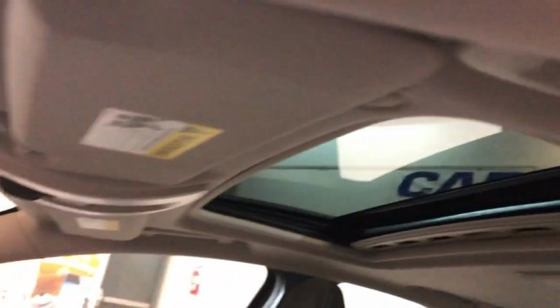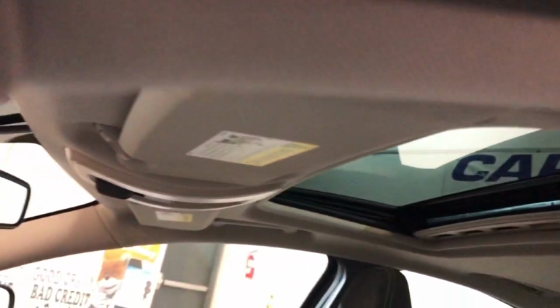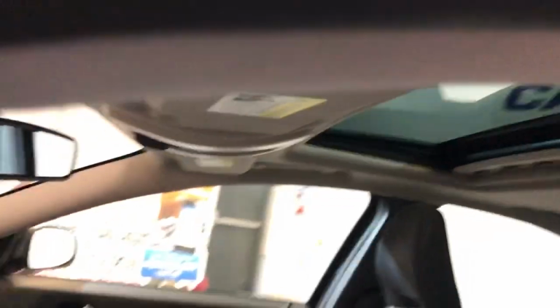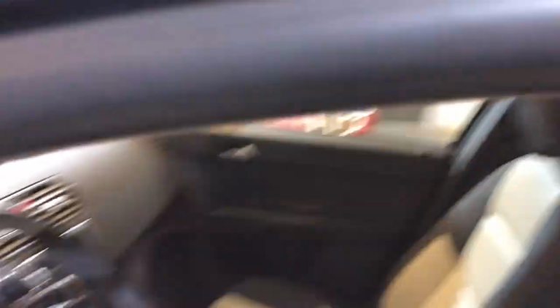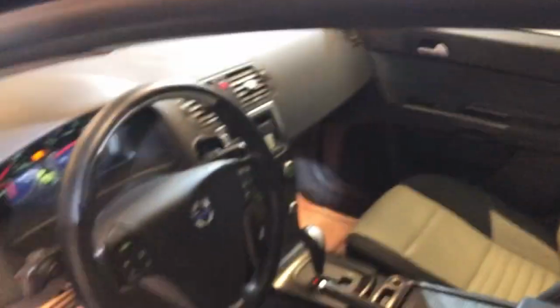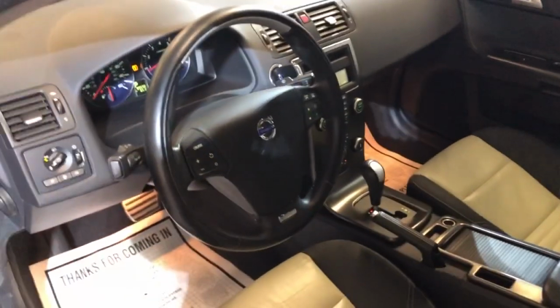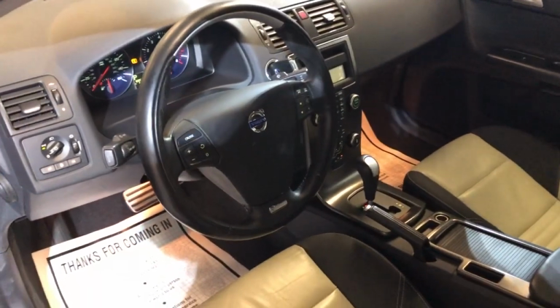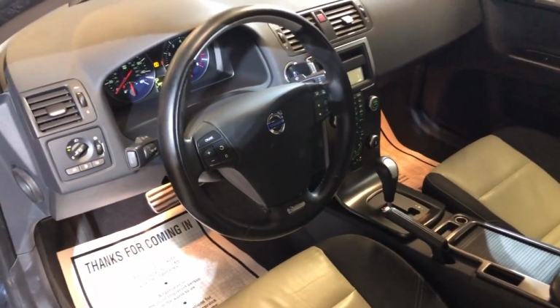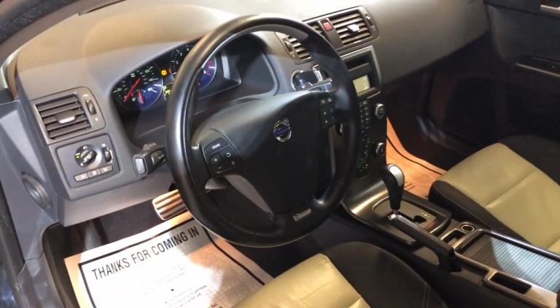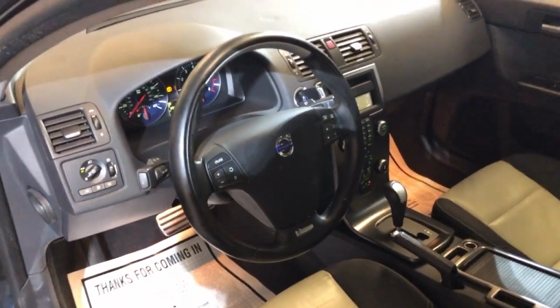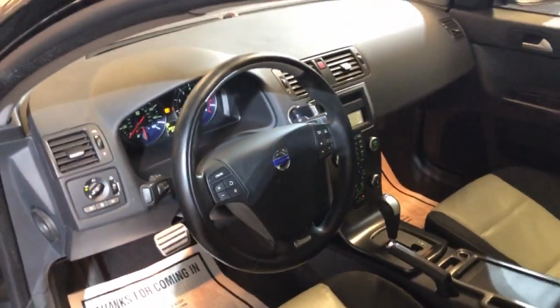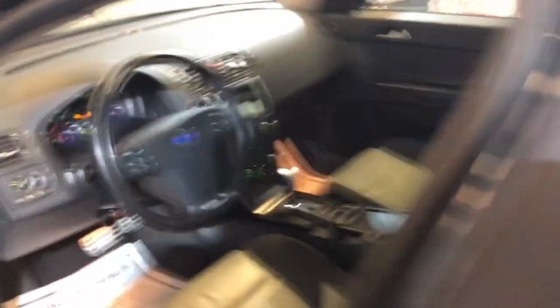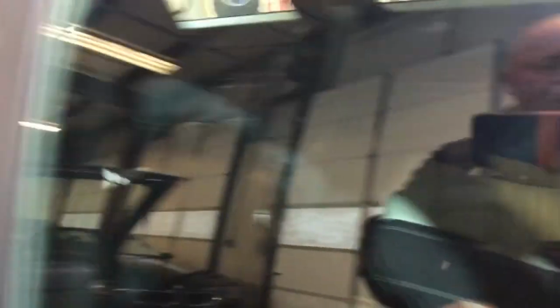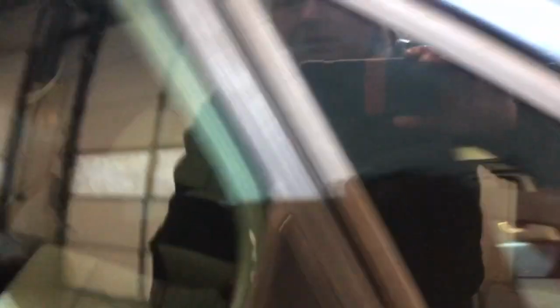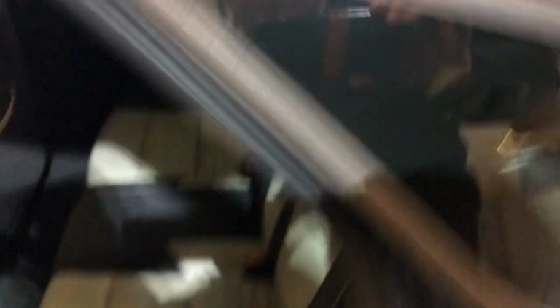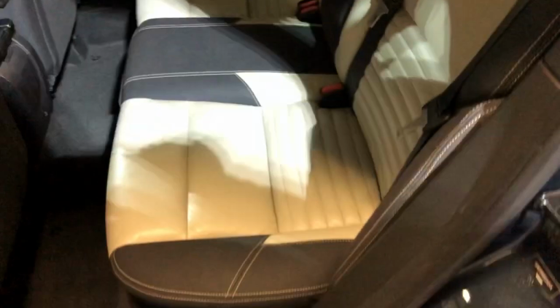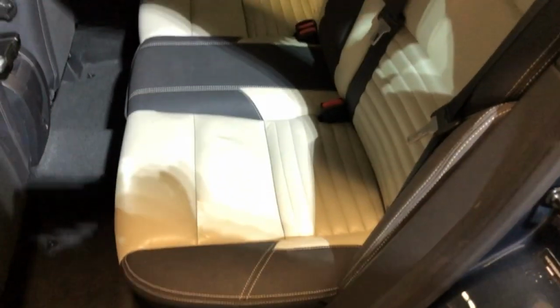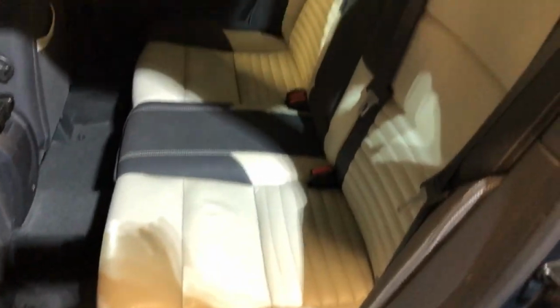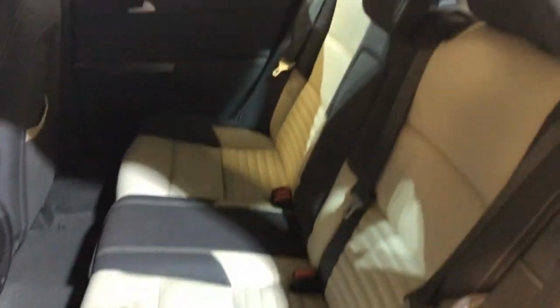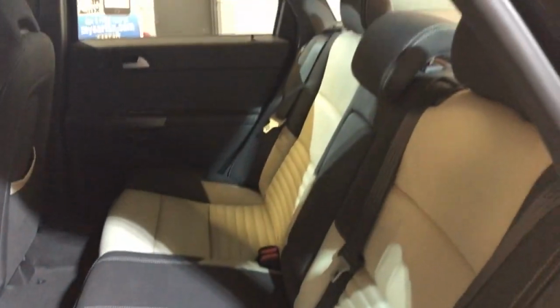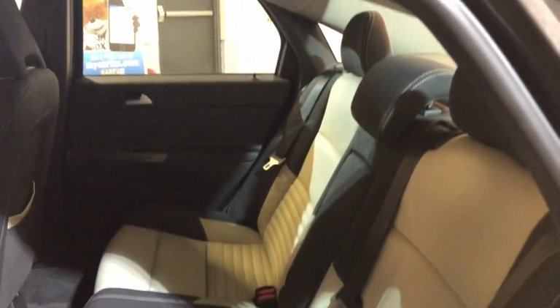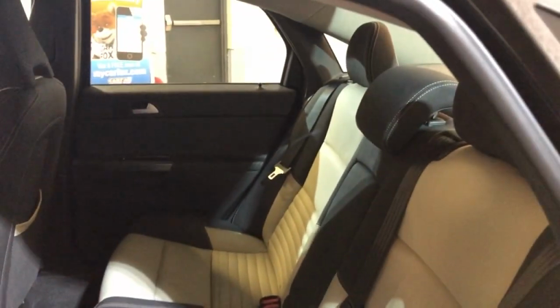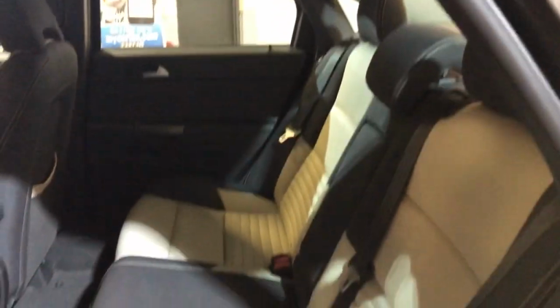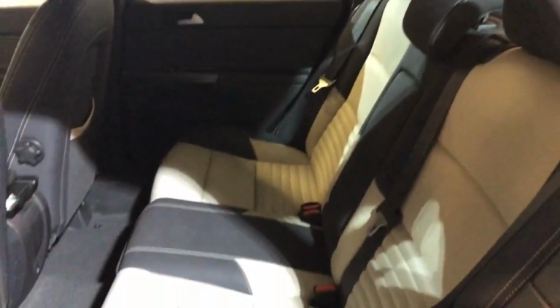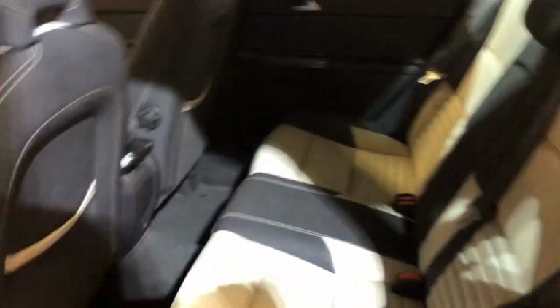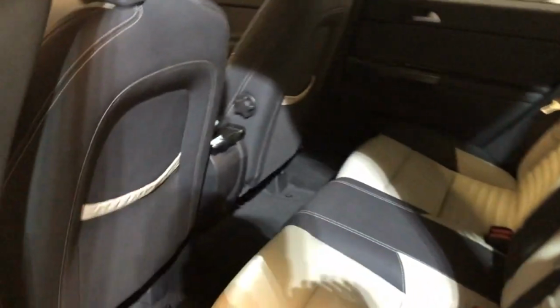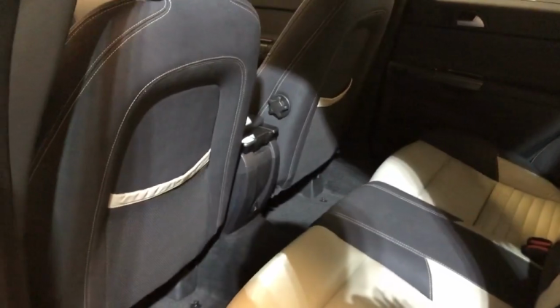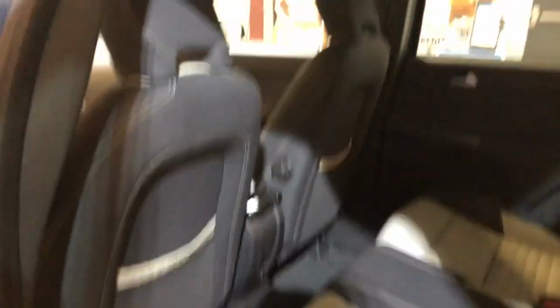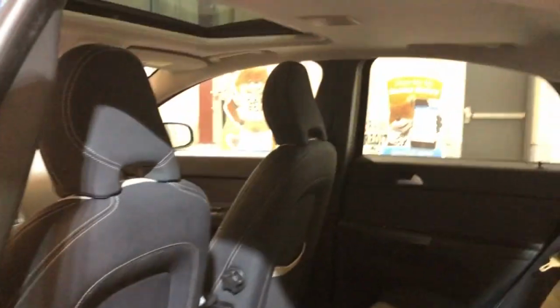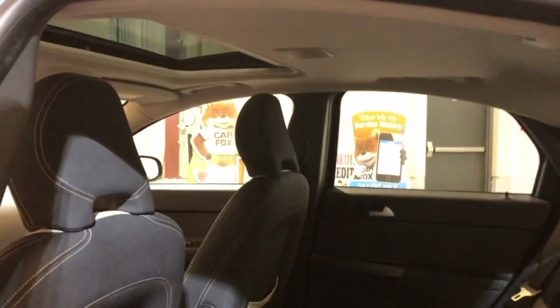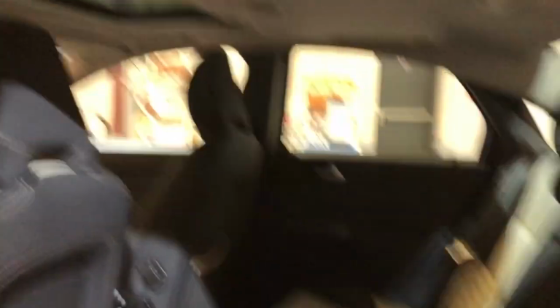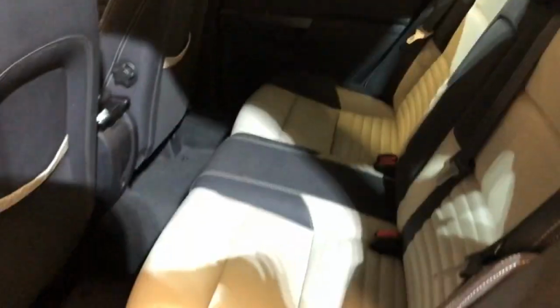Sunroof, clean headliner. Beautiful looking car. Here is the back seat — nice and clean as well, no problems. It runs beautiful.